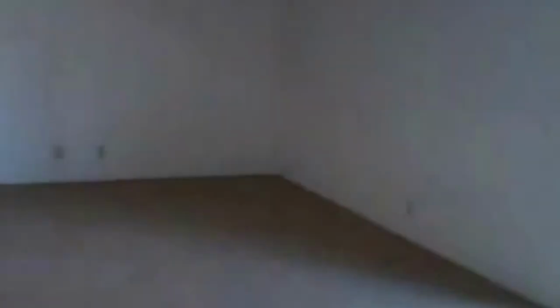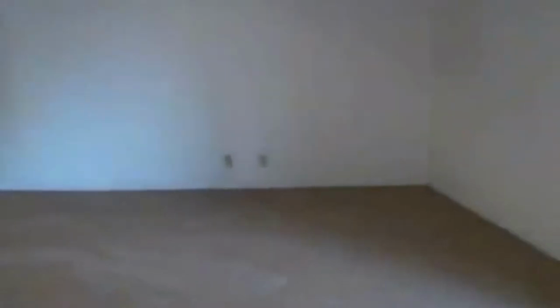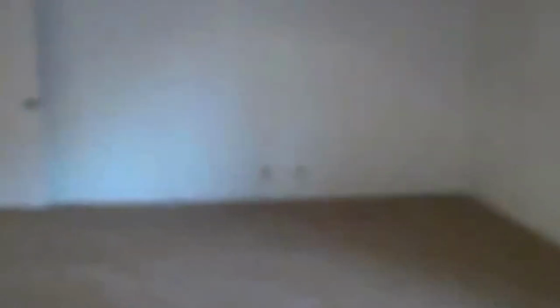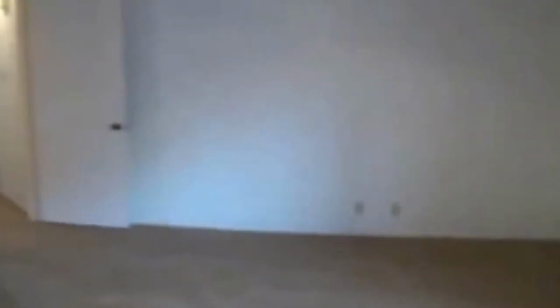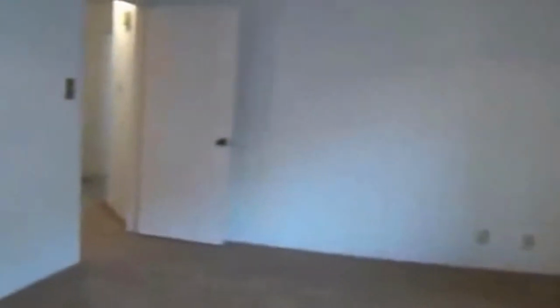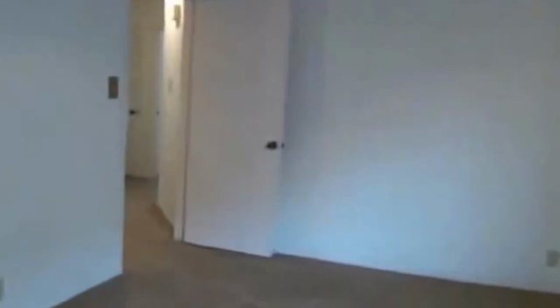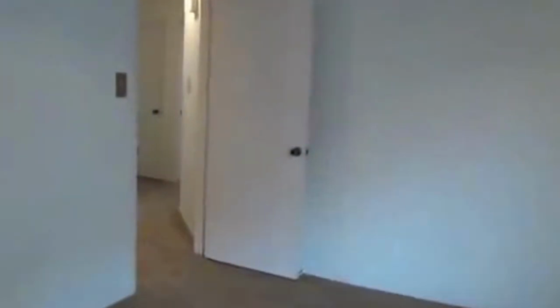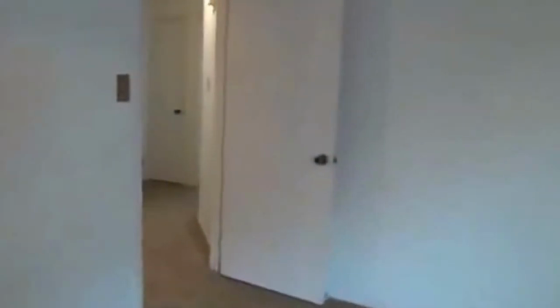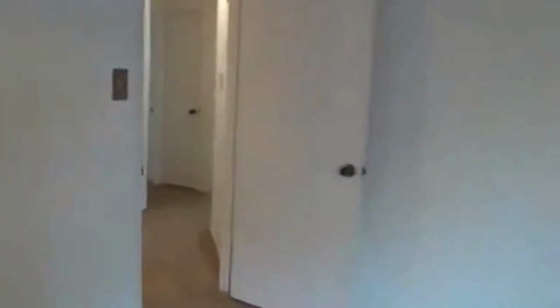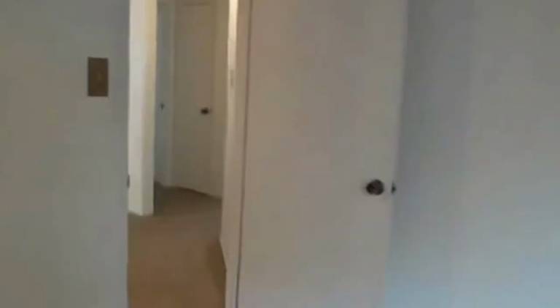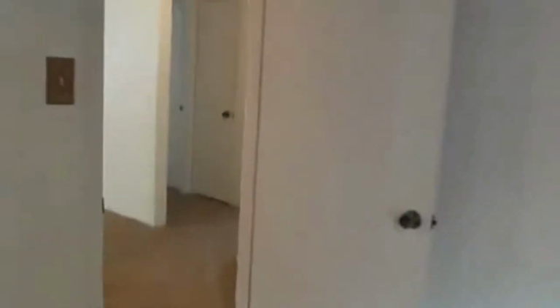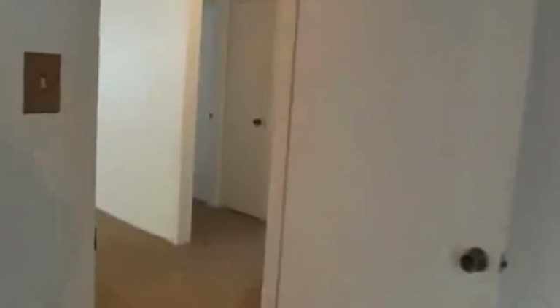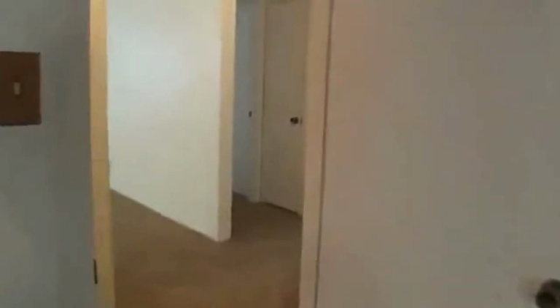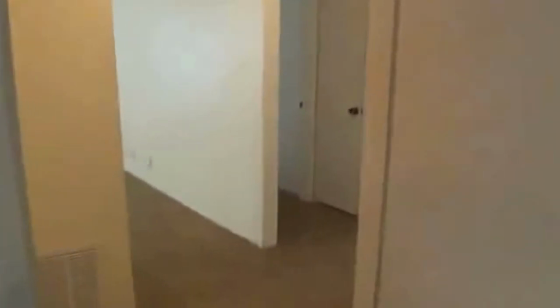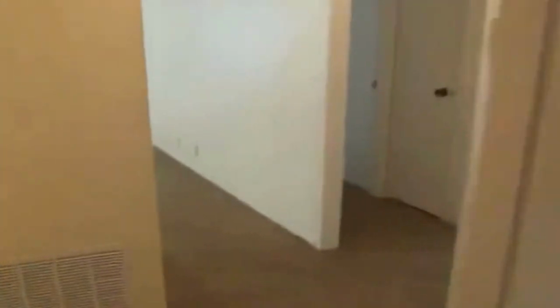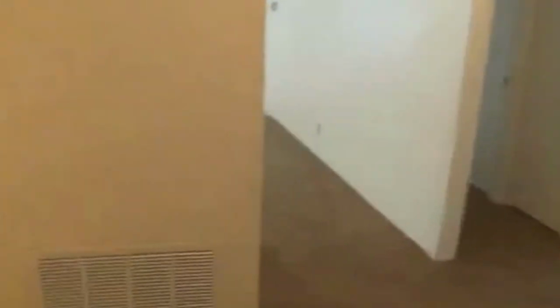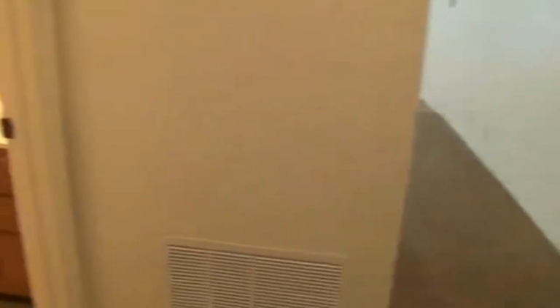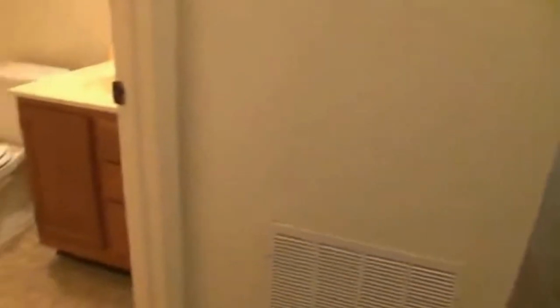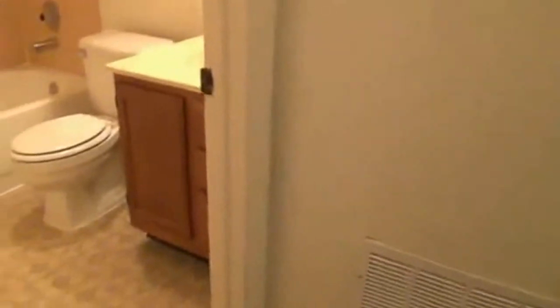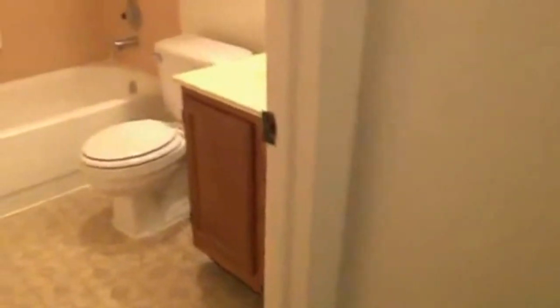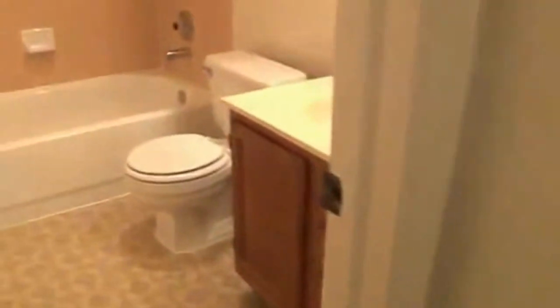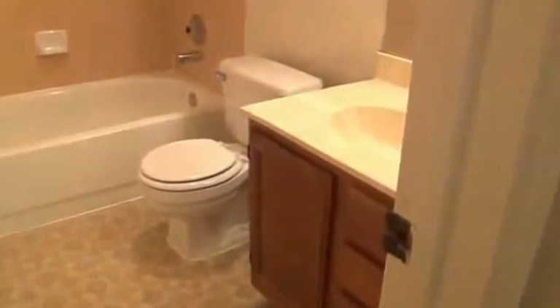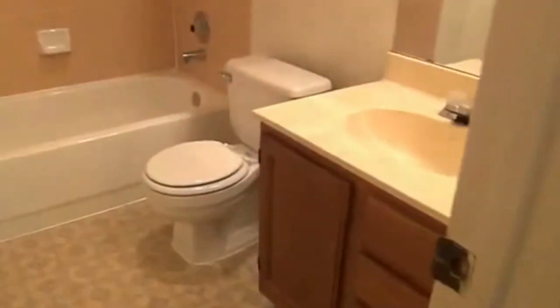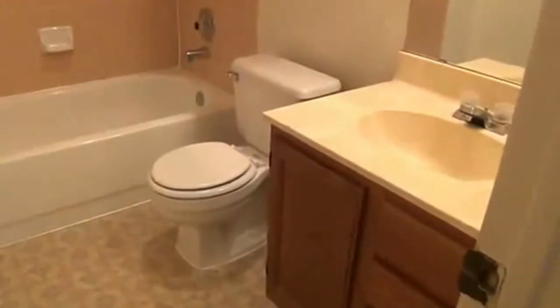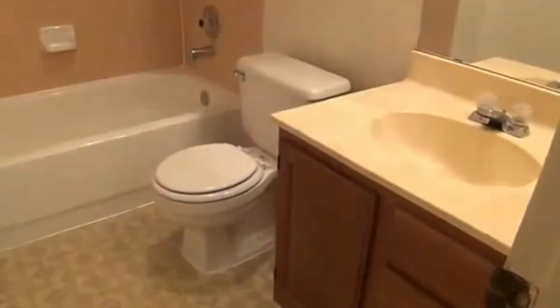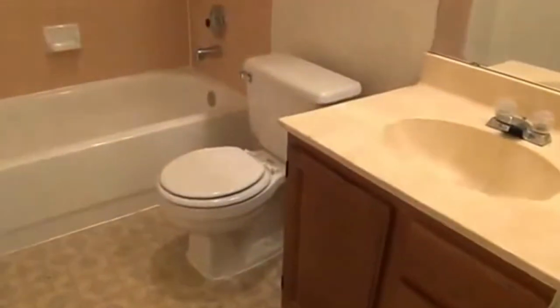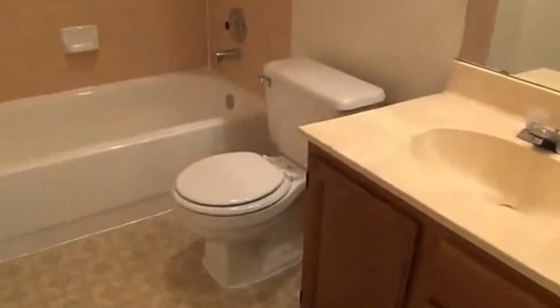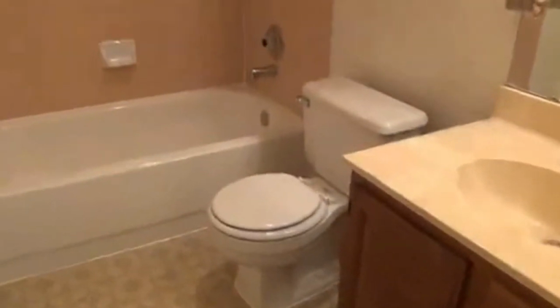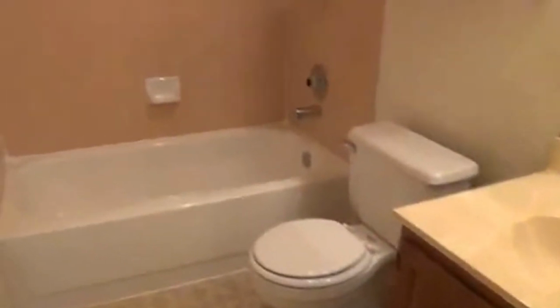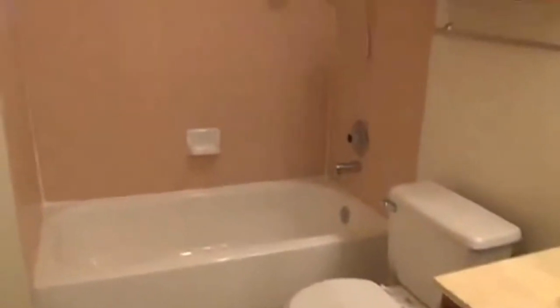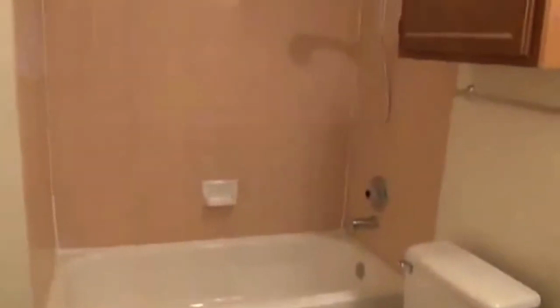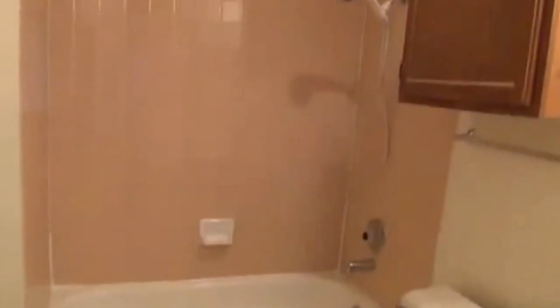The approximate square footage on this house is 1,829. It does have three bedrooms and two full baths. Here's the second full bath — single vanity with the tub shower combo.